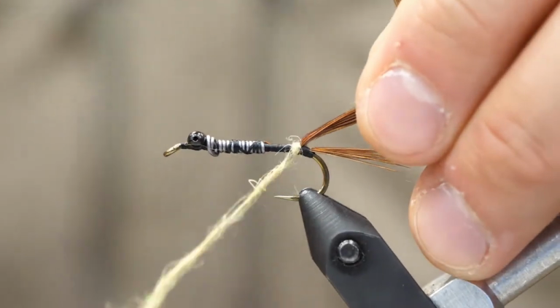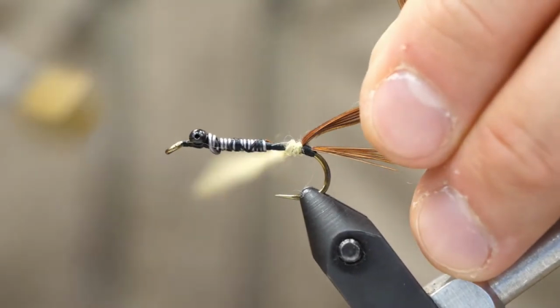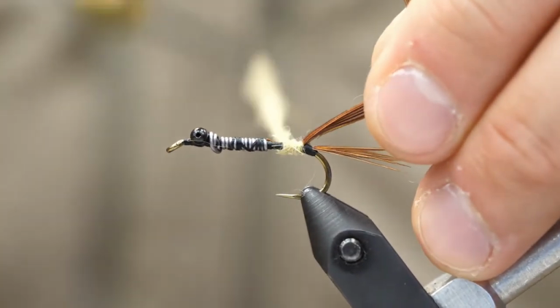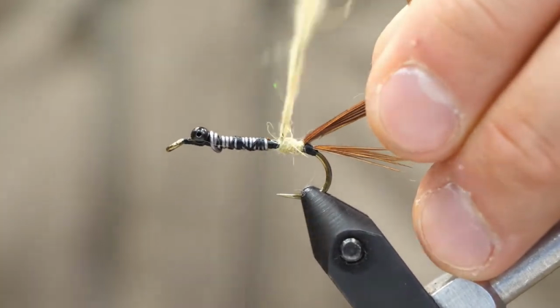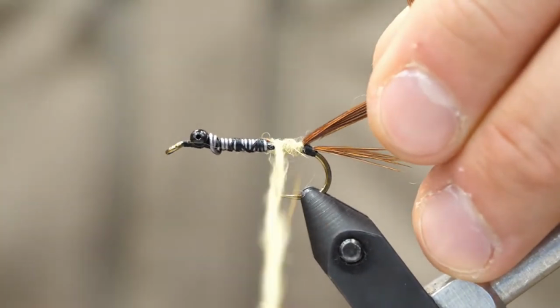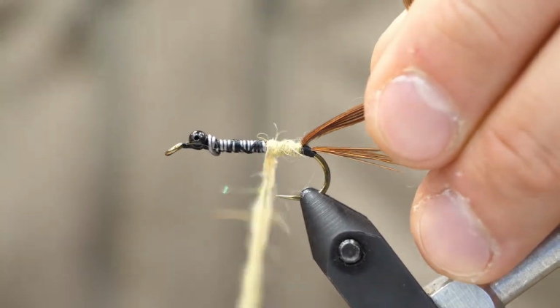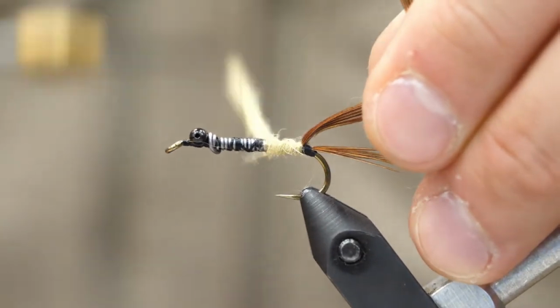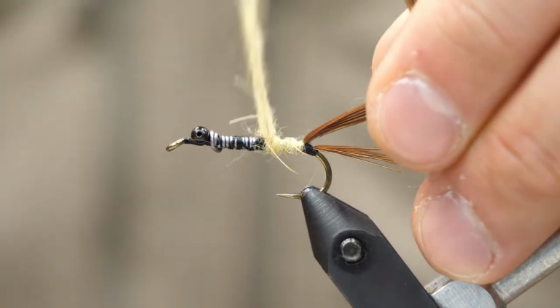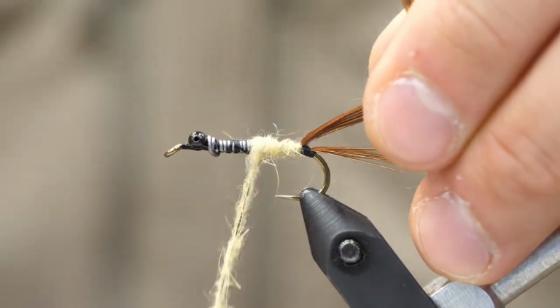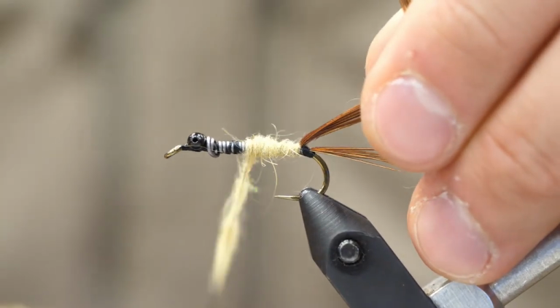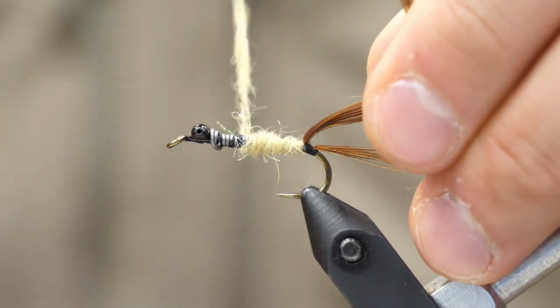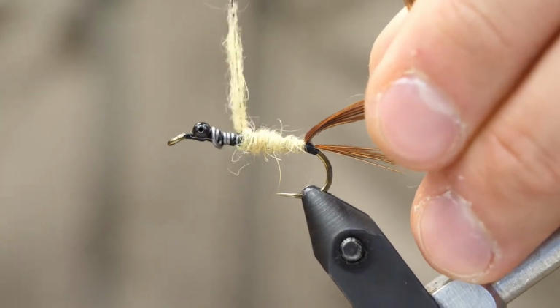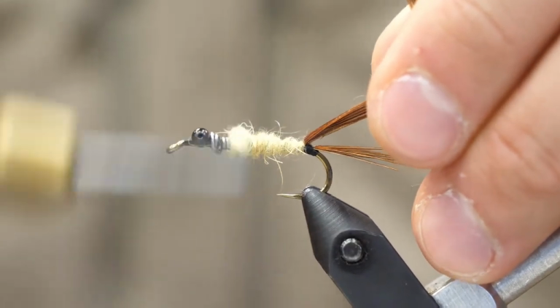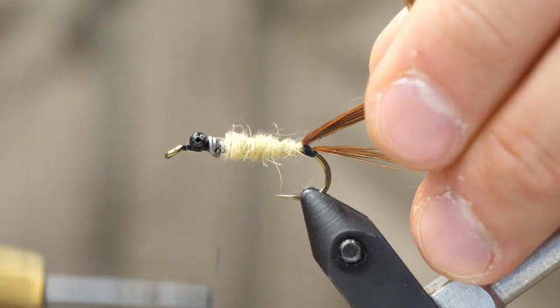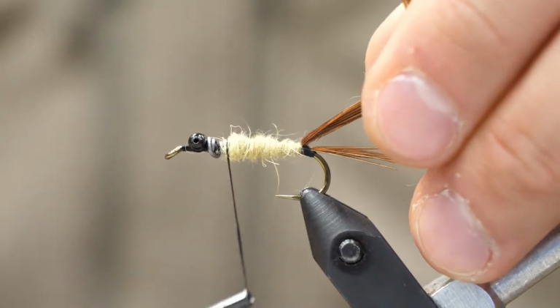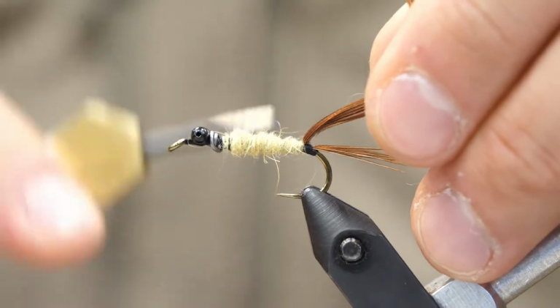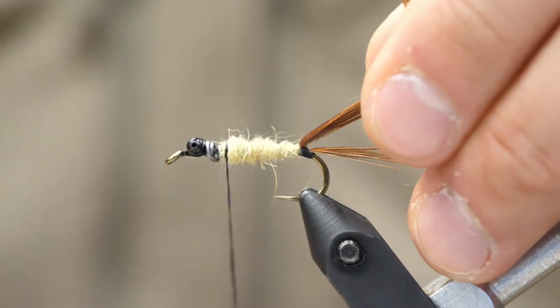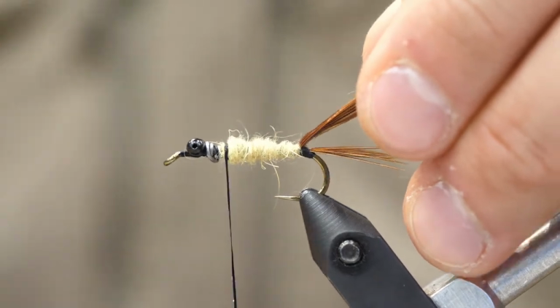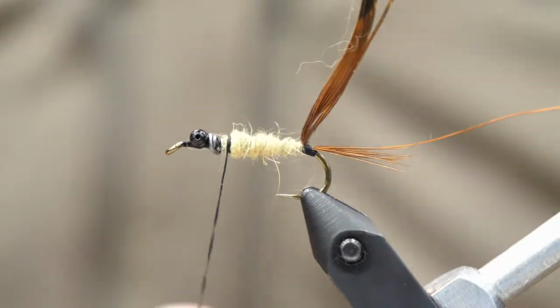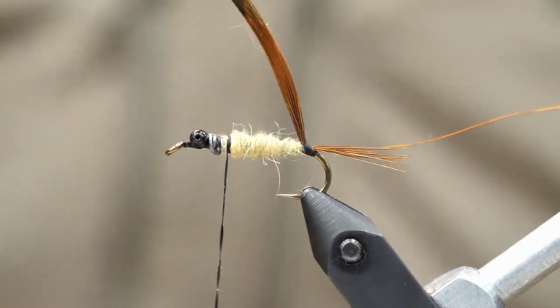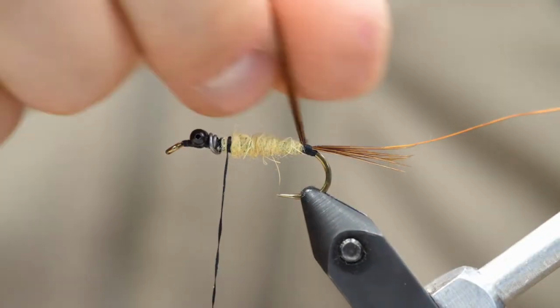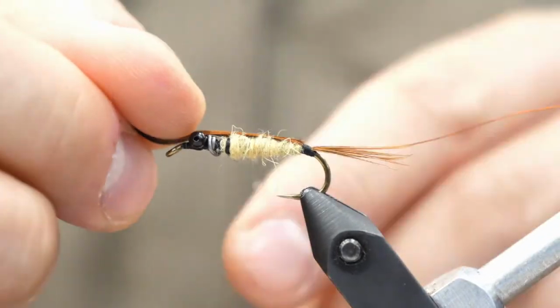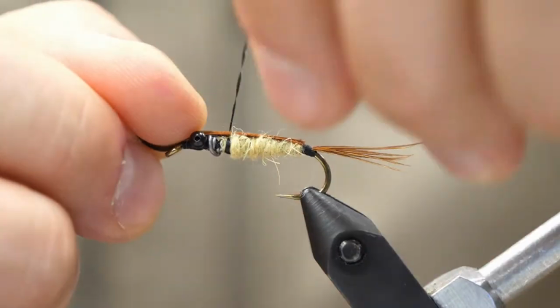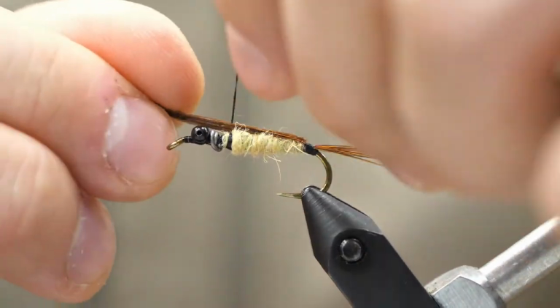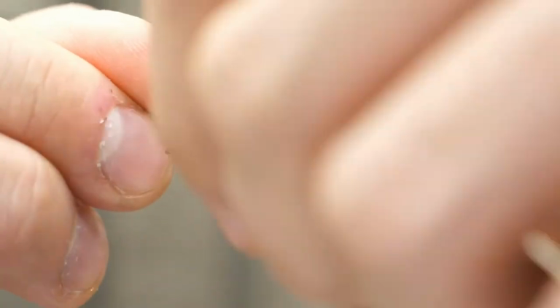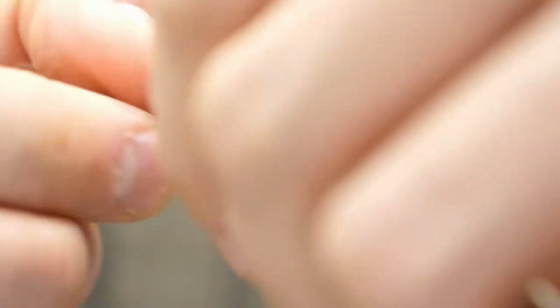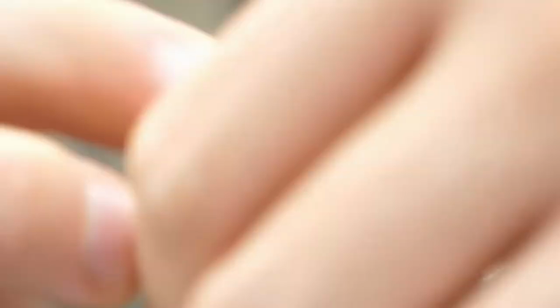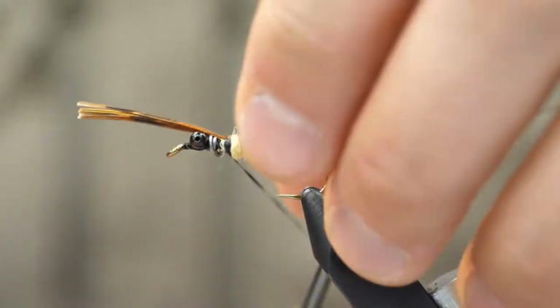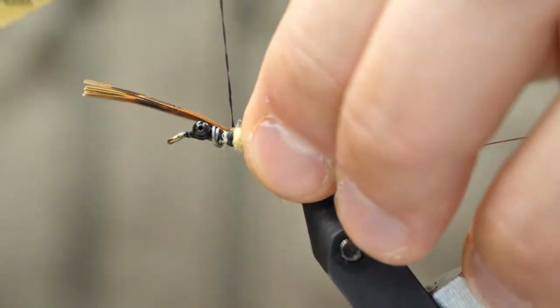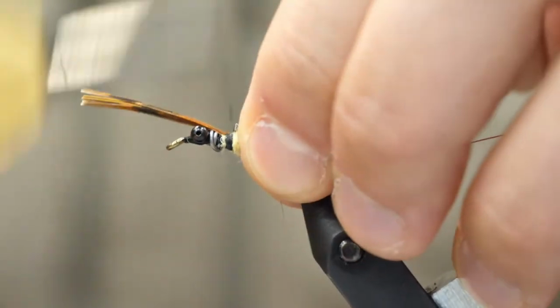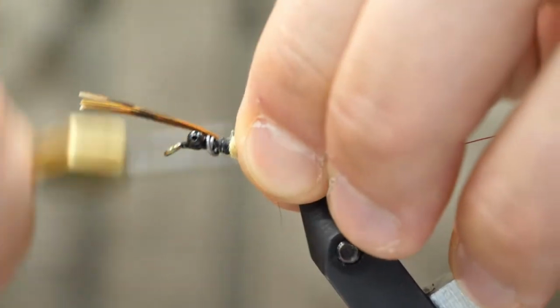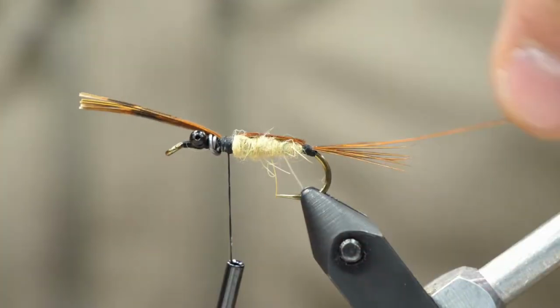Now when you wrap the dubbing on, make sure that you start with it thin and then build it thicker so that we get a nice taper. When we wrap it in, you'll see we get that nice cigar shape.